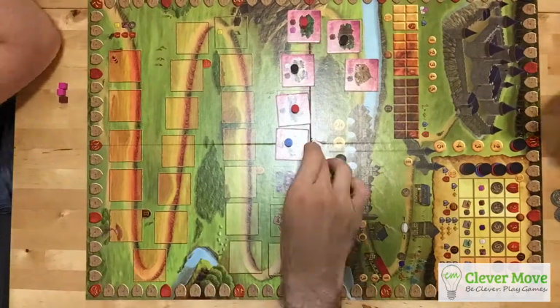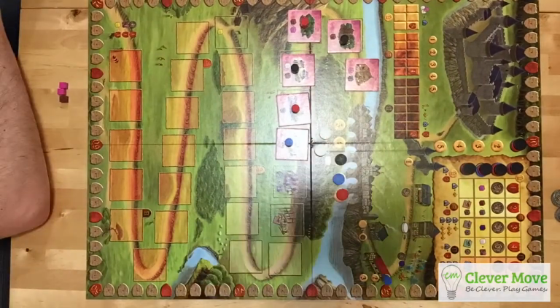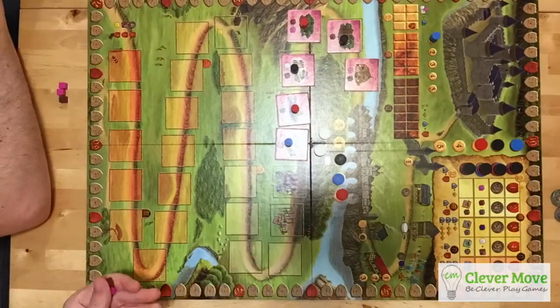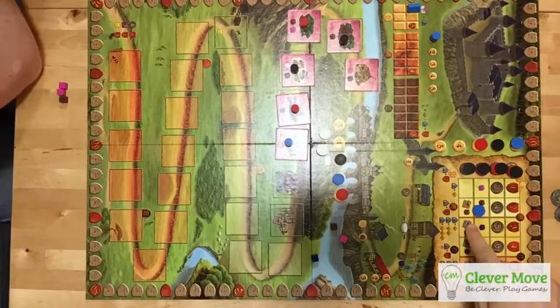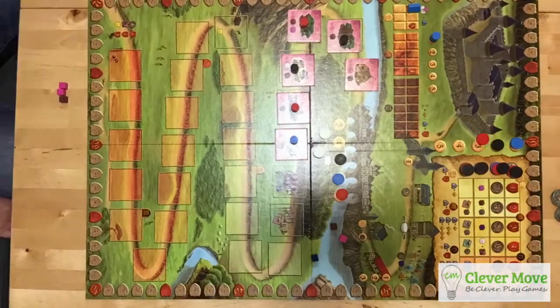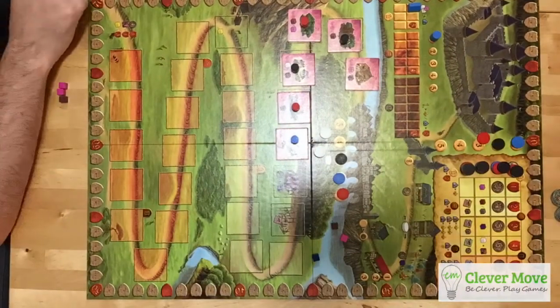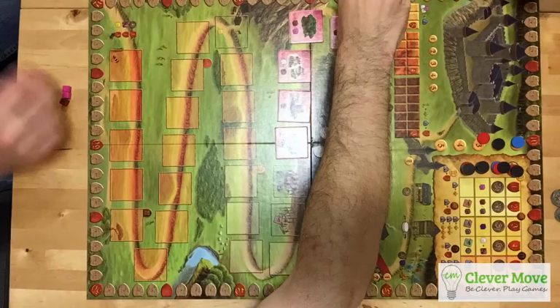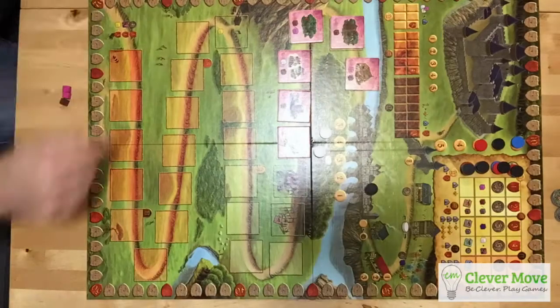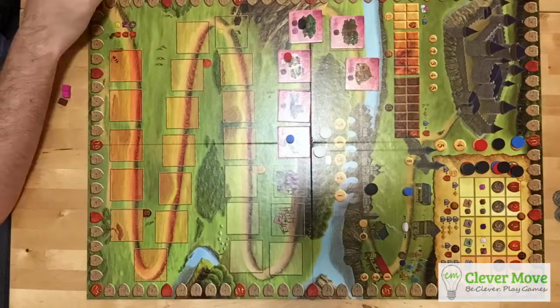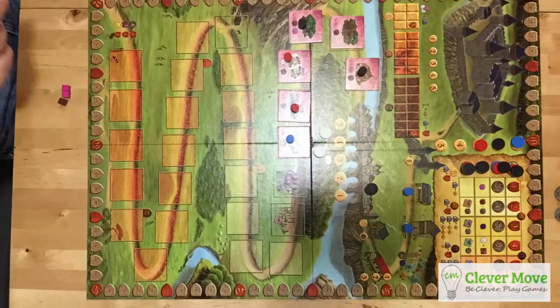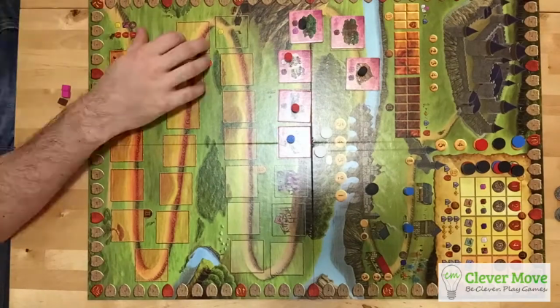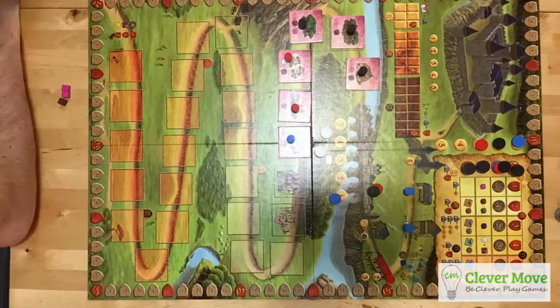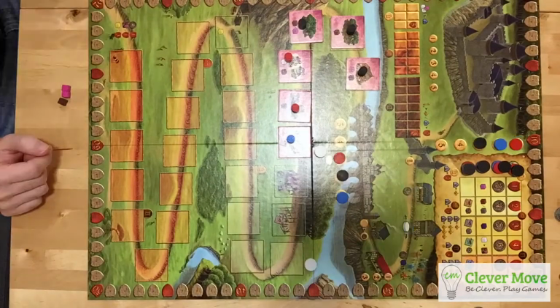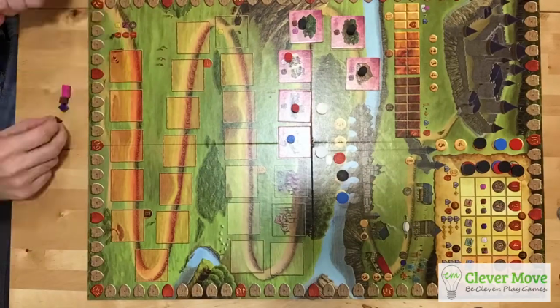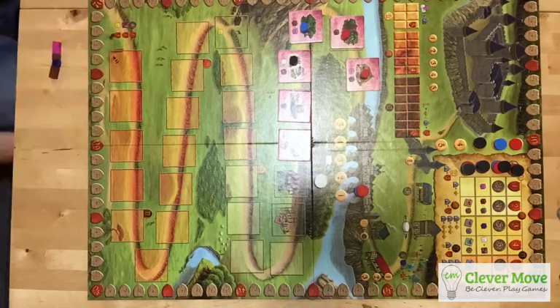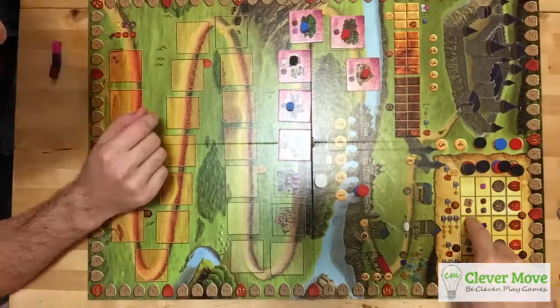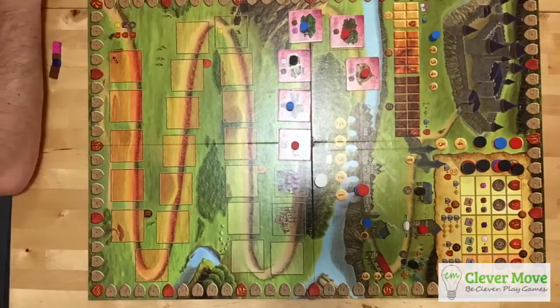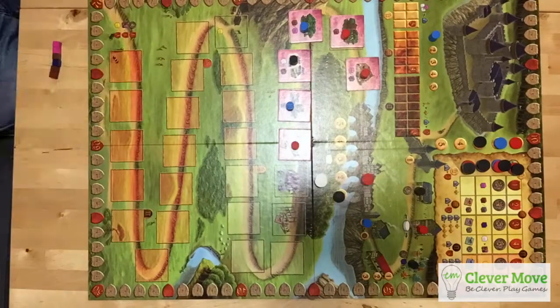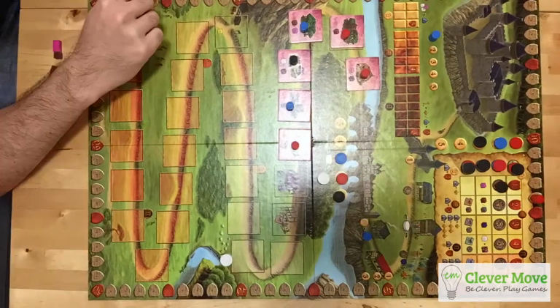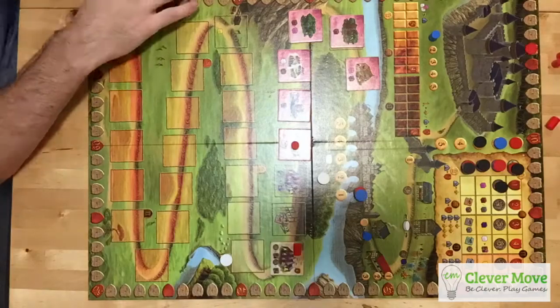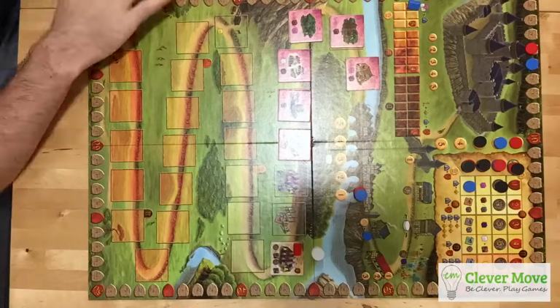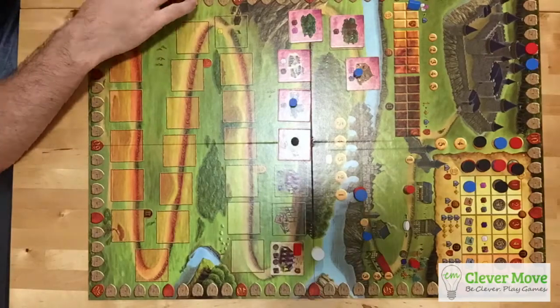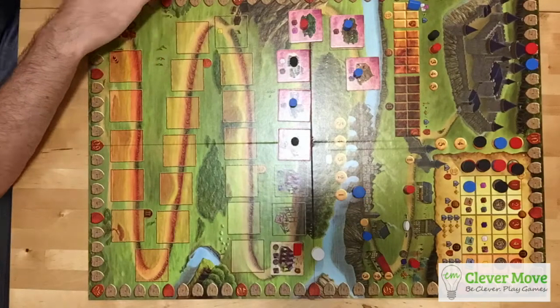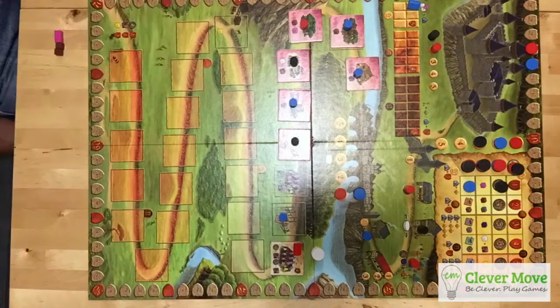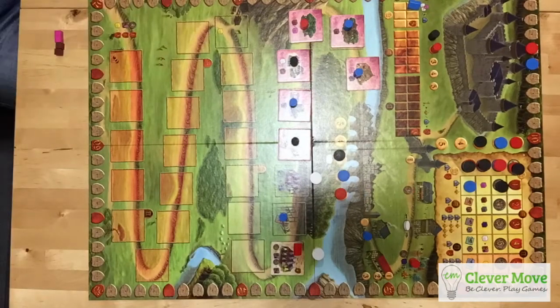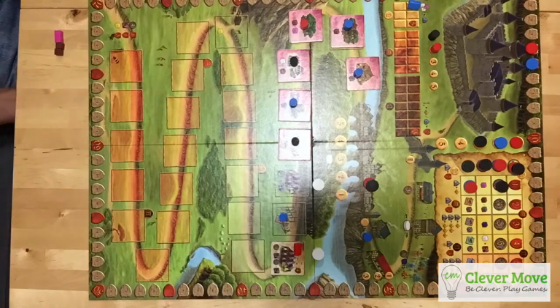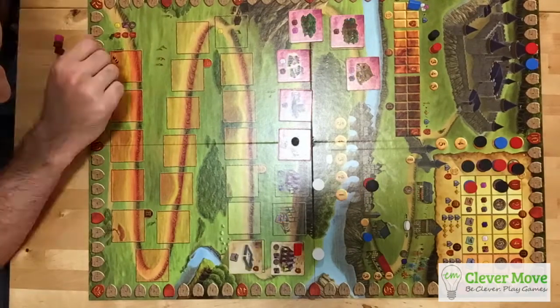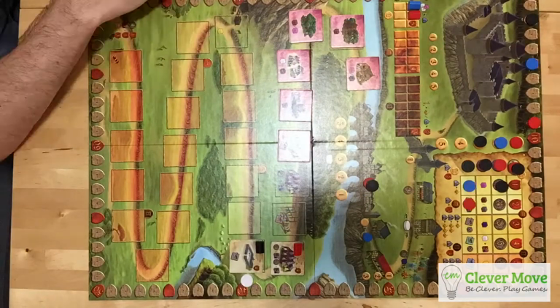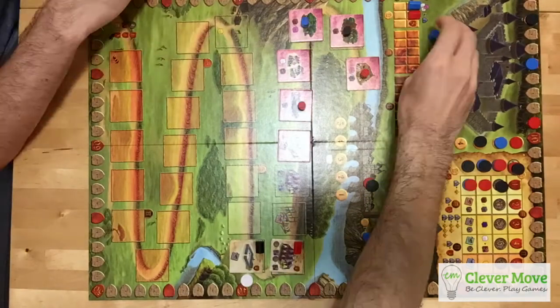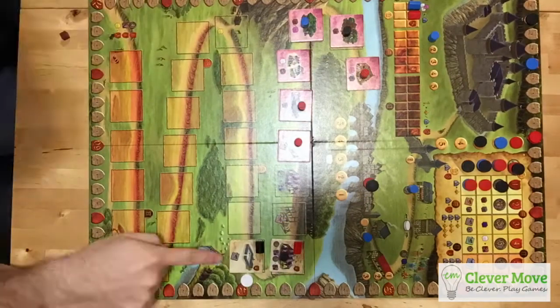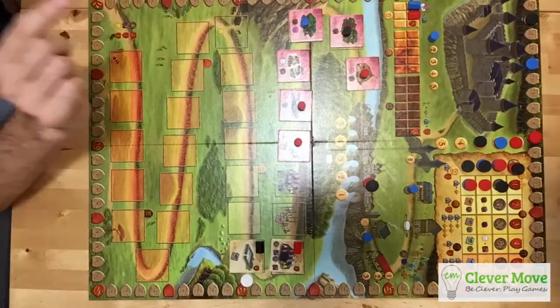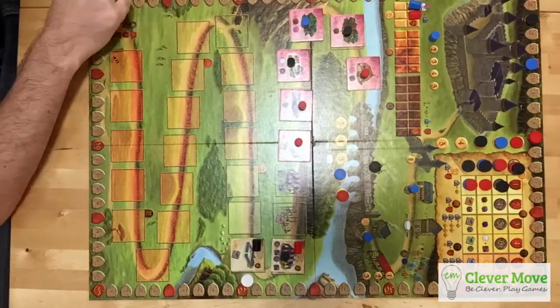Time-lapse videos are a great way to catalog and review your past board game sessions. They also look really cool. This video will teach you how to make your own time-lapse videos using your smartphone and $12 worth of components.